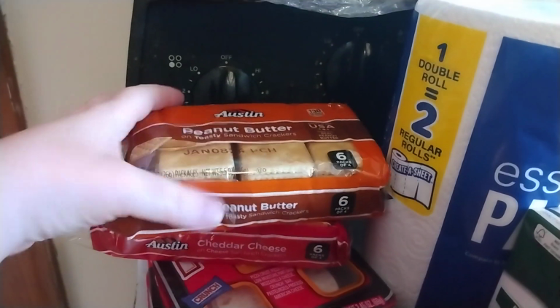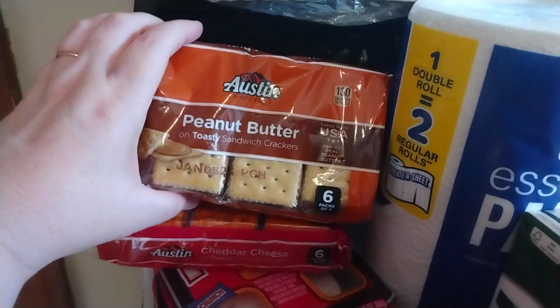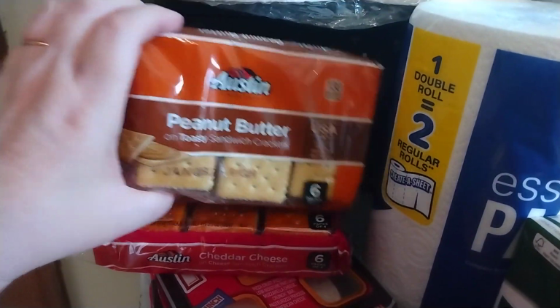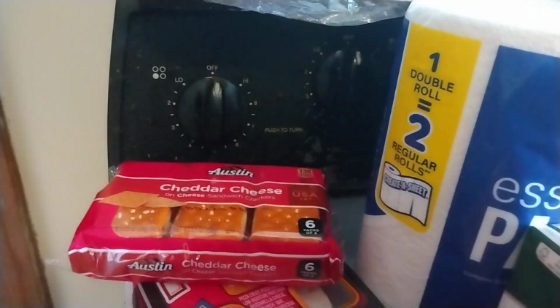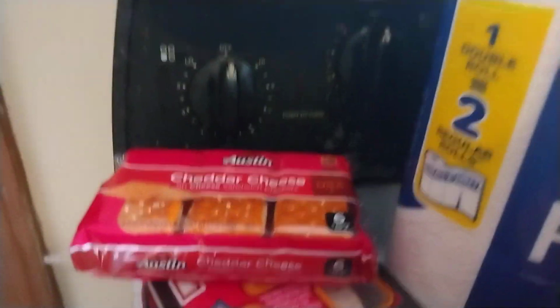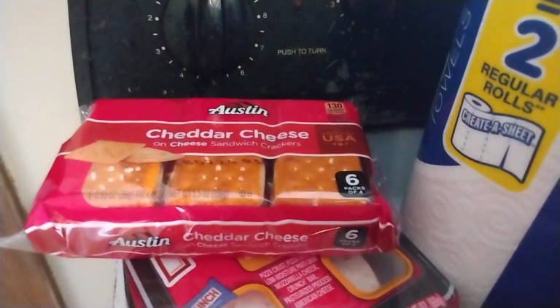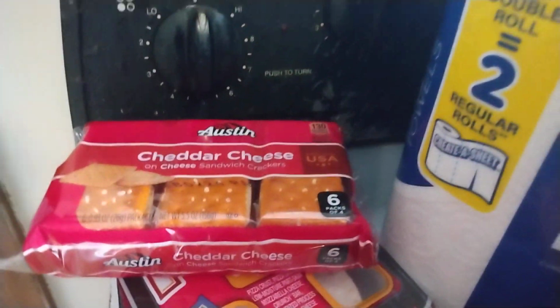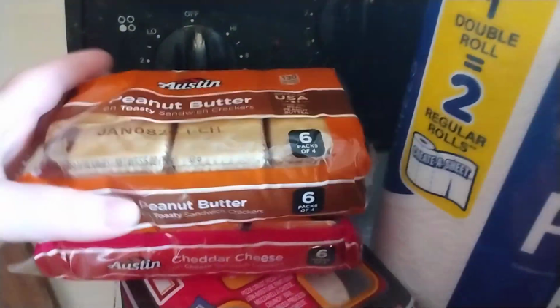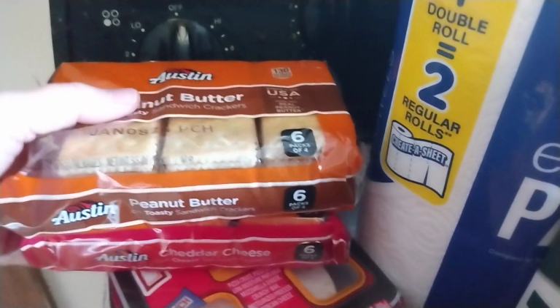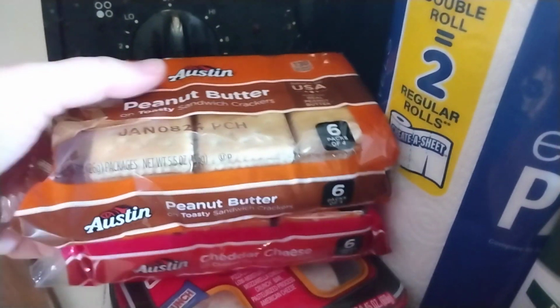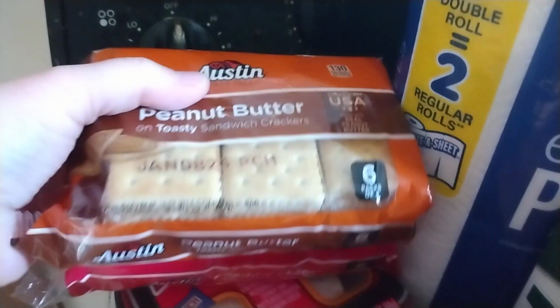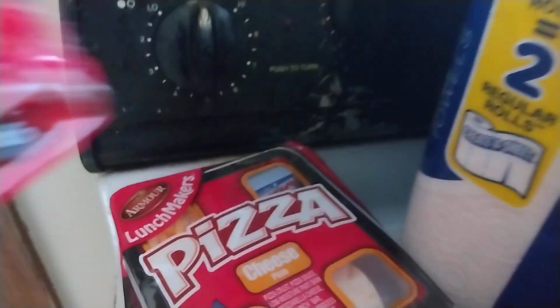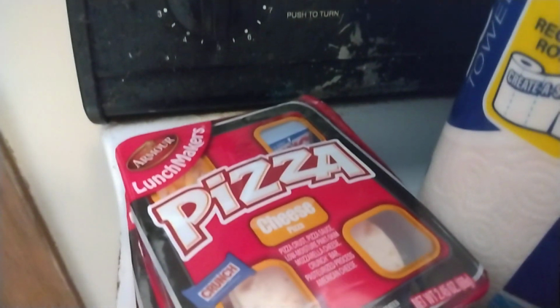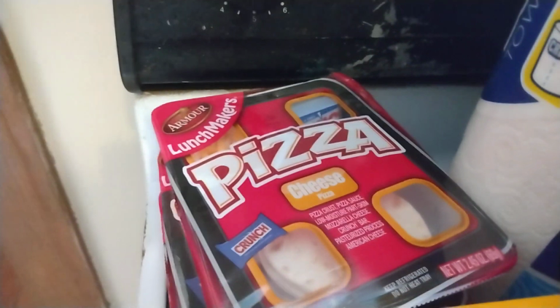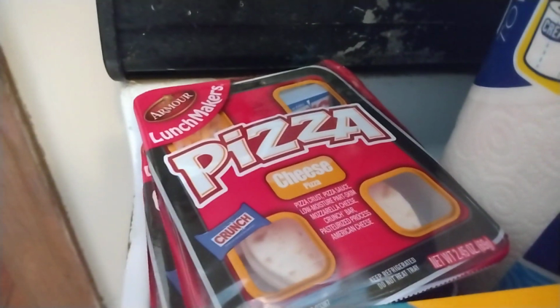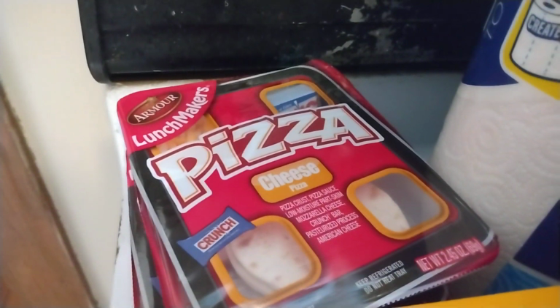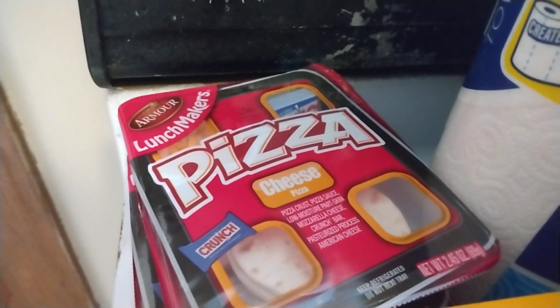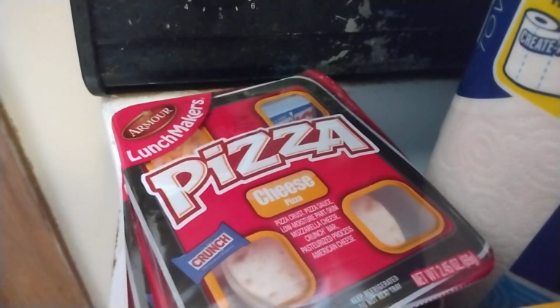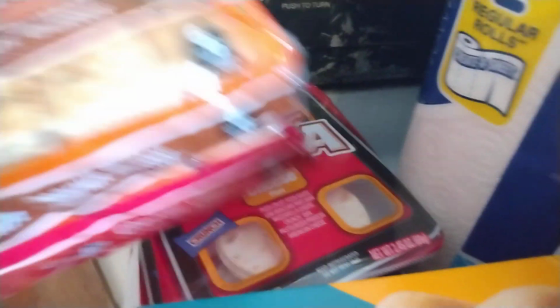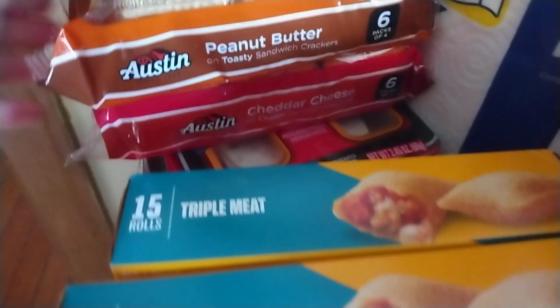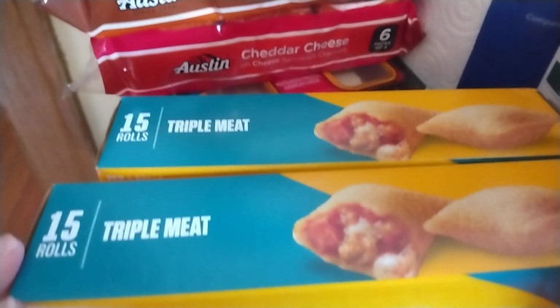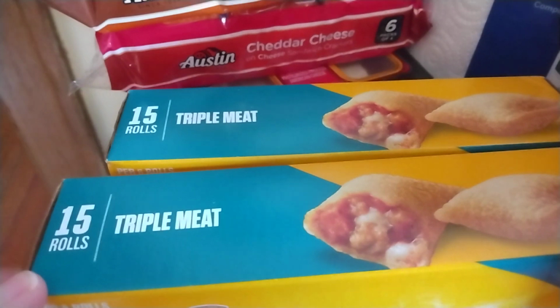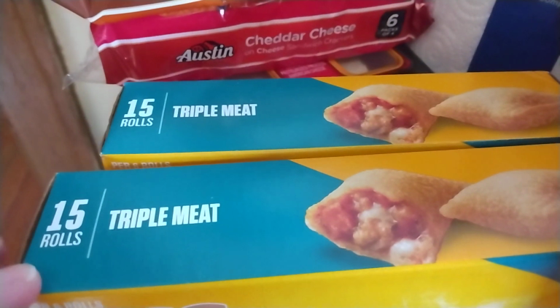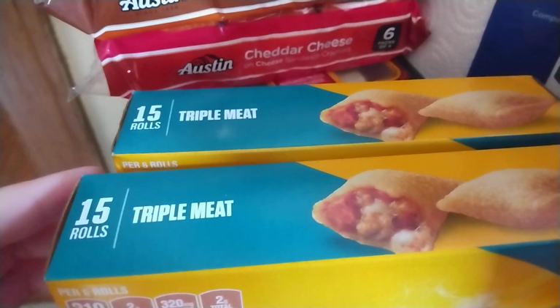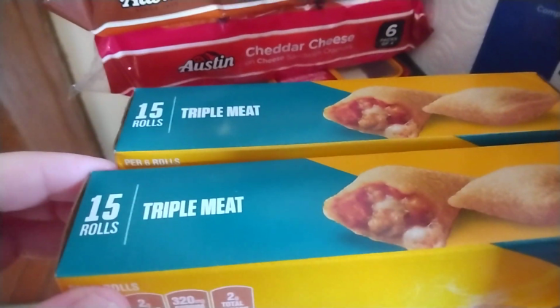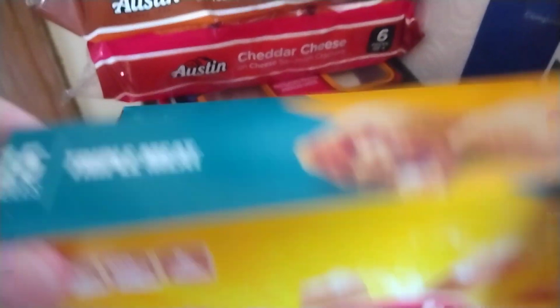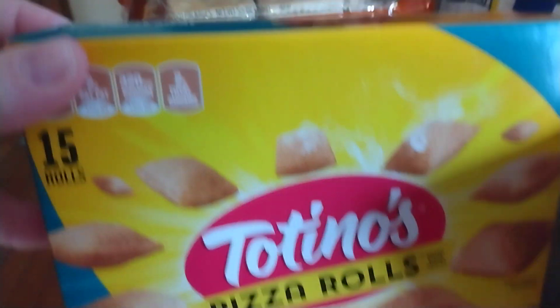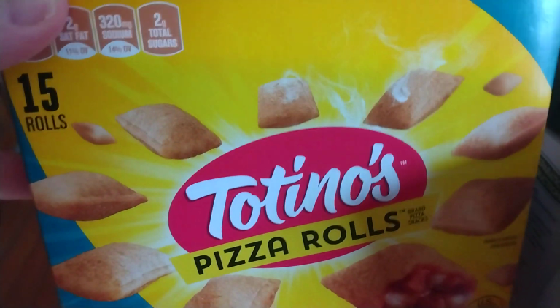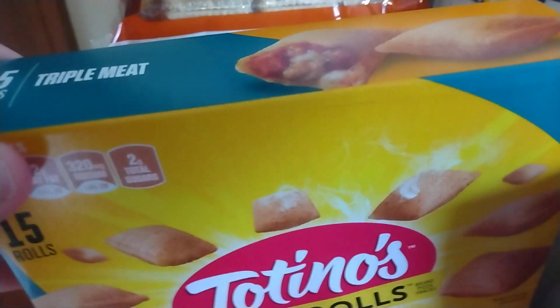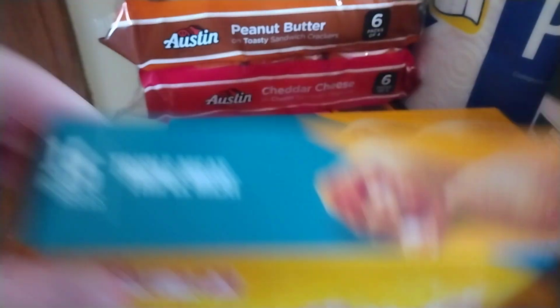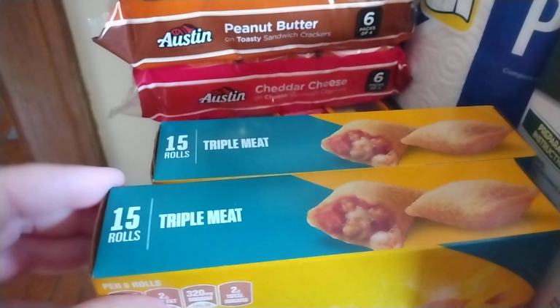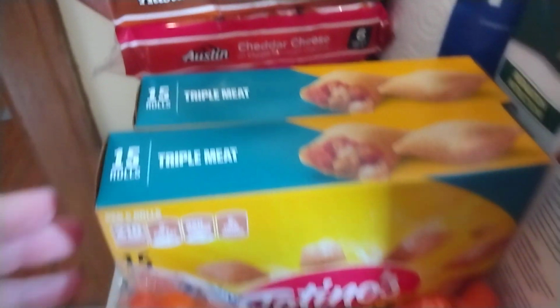I got these Austin Peanut Butter Crackers, some Austin Cheddar Cheese Crackers. I got 4 of the Cheese Pizza Lunchmakers, 2 boxes of the Totino's Pizza Rolls — the Triple Meat. There are 15 pizza rolls per box.